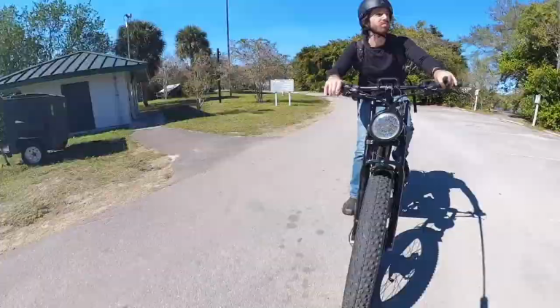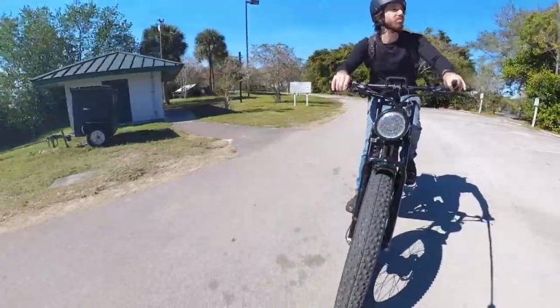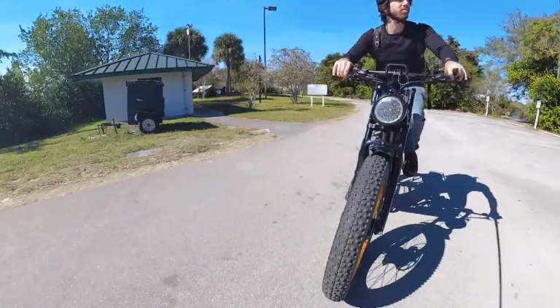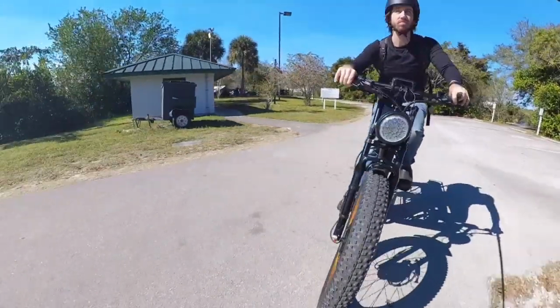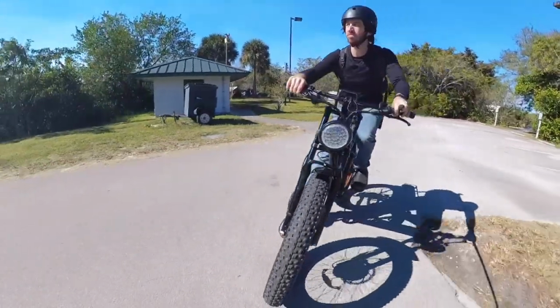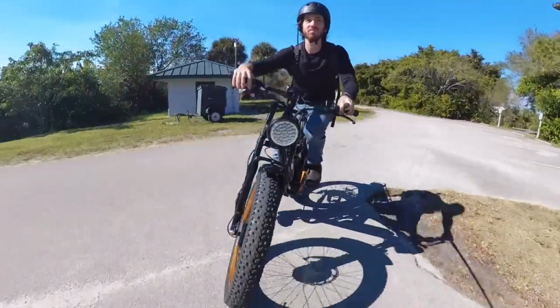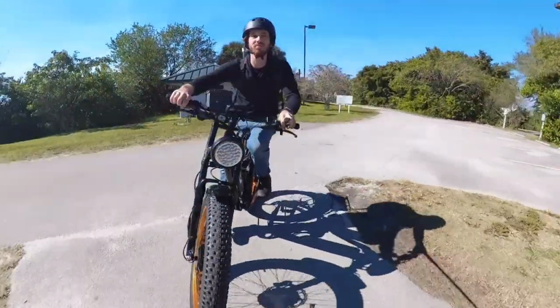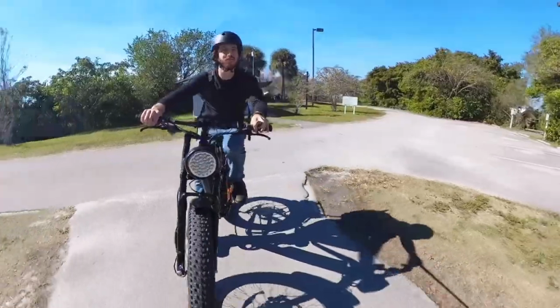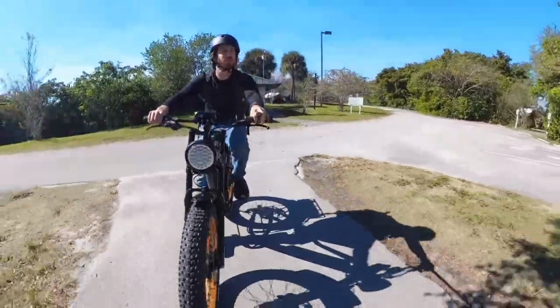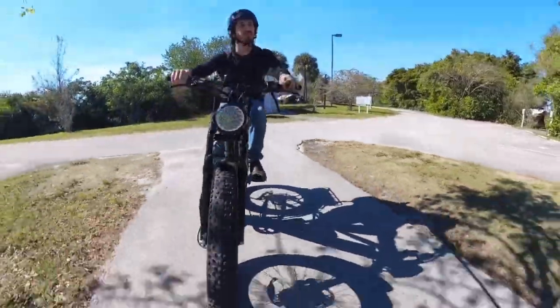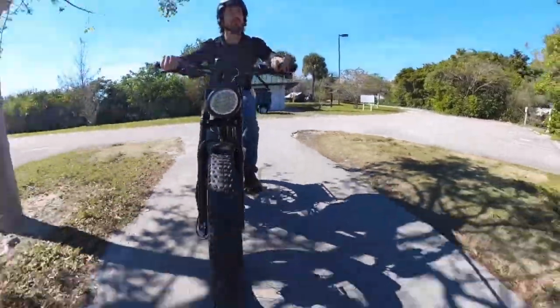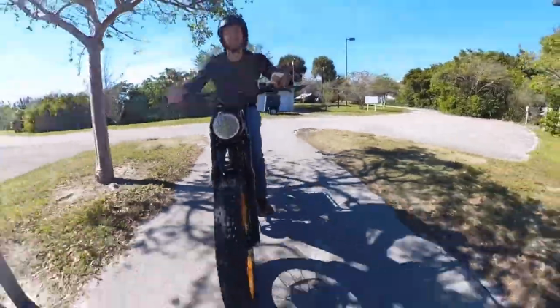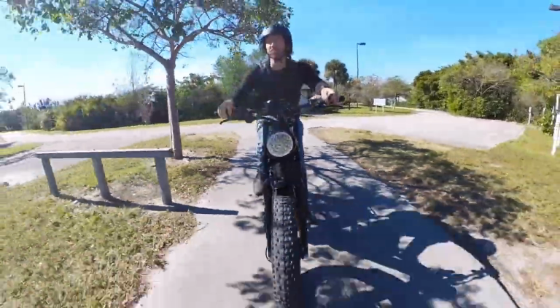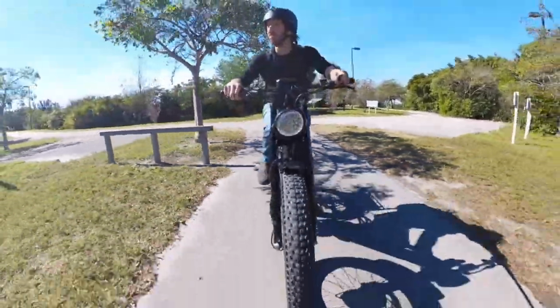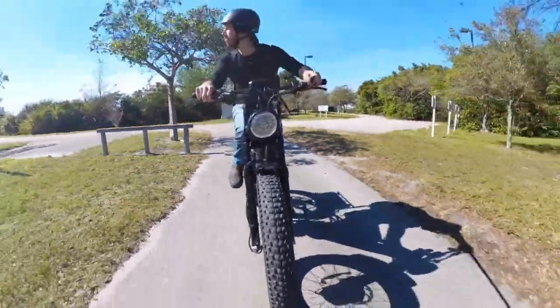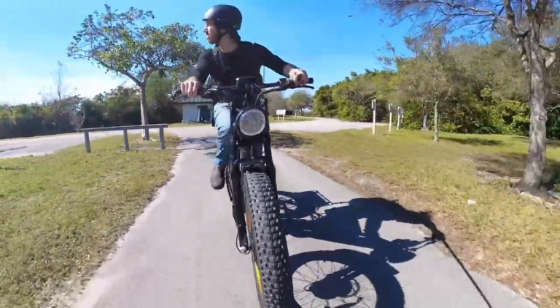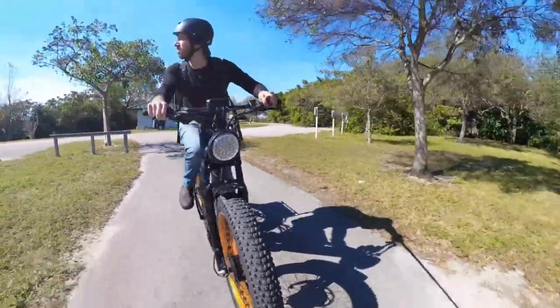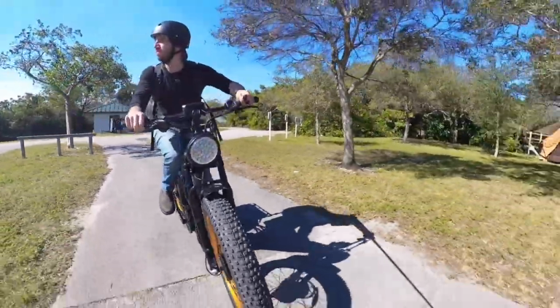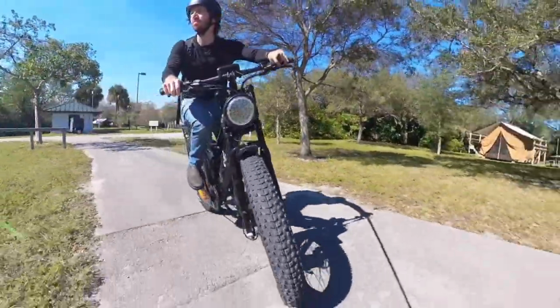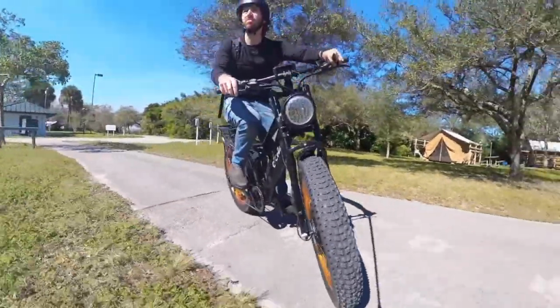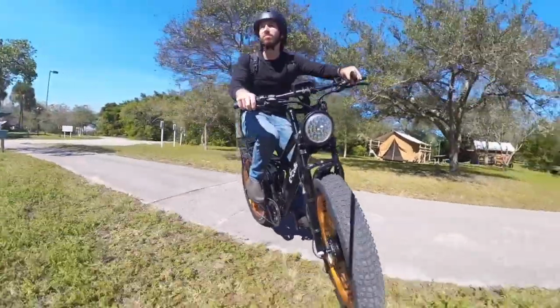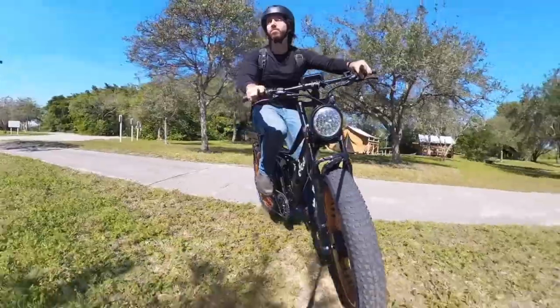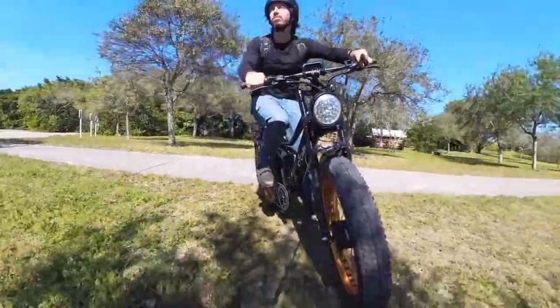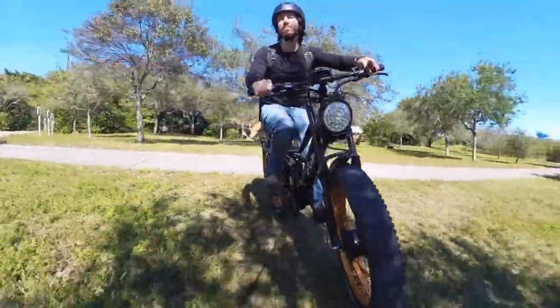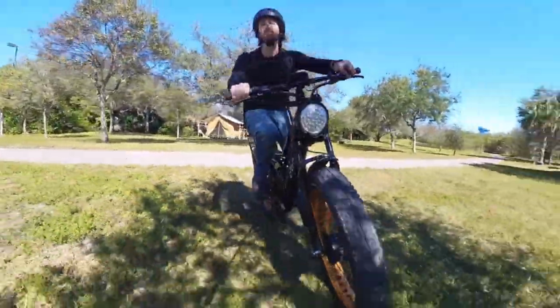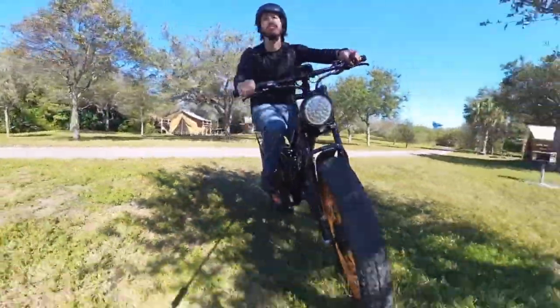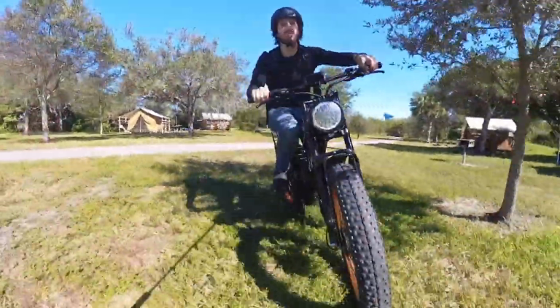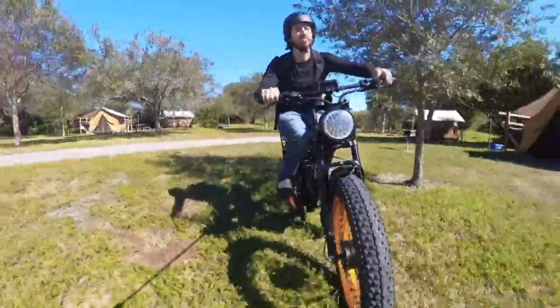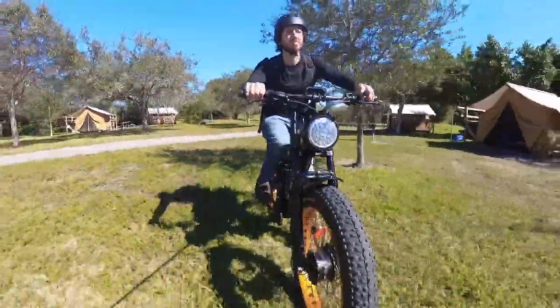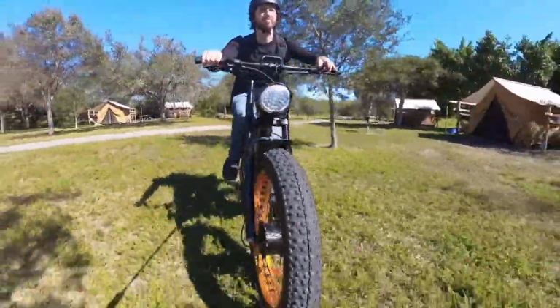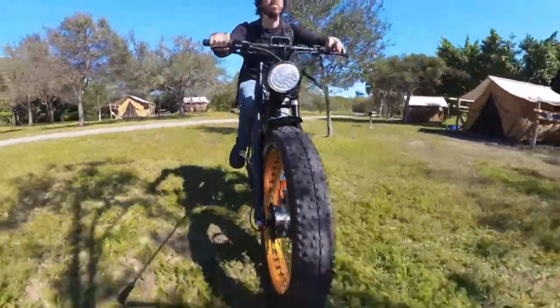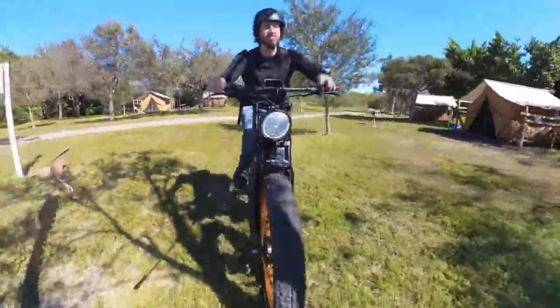From the dual batteries to dual motors and dual suspension, the rest is where all that money goes, not to mention the nice brakes, the torque sensor, the higher end transmission, and the accessories you get too.